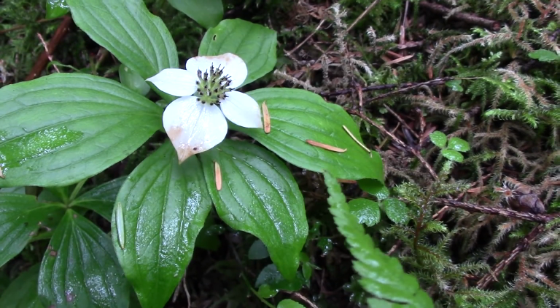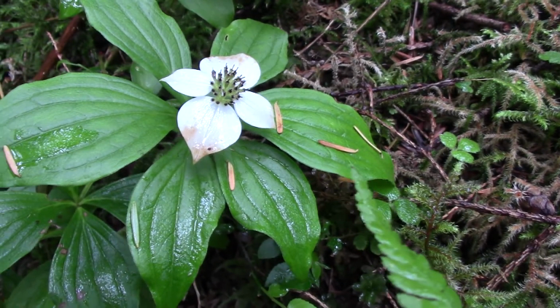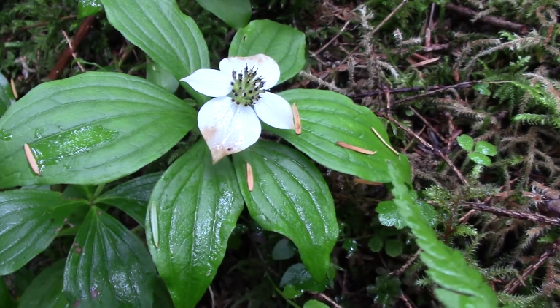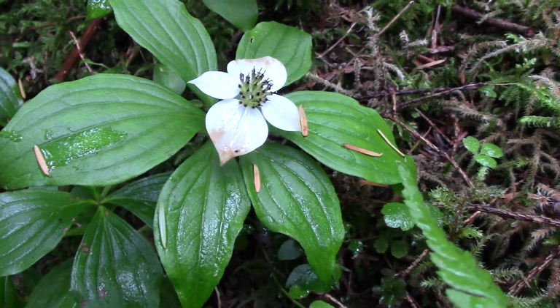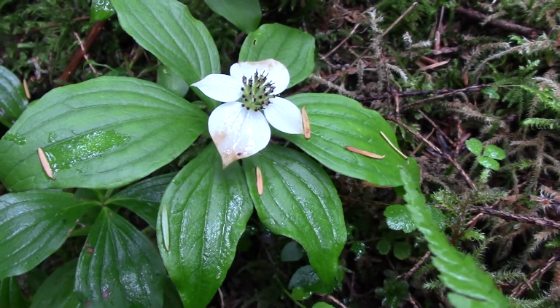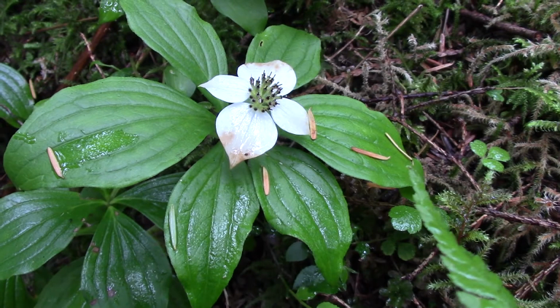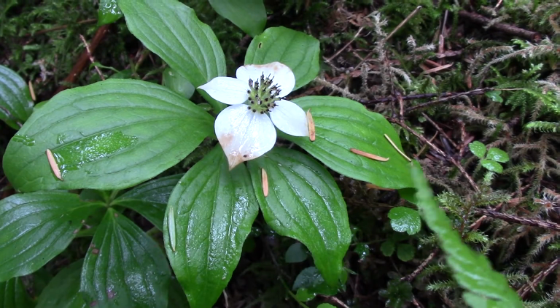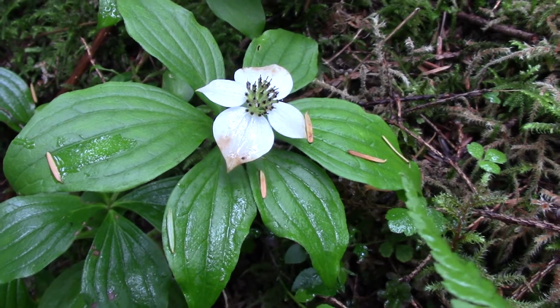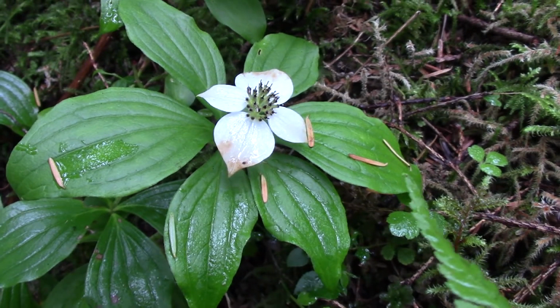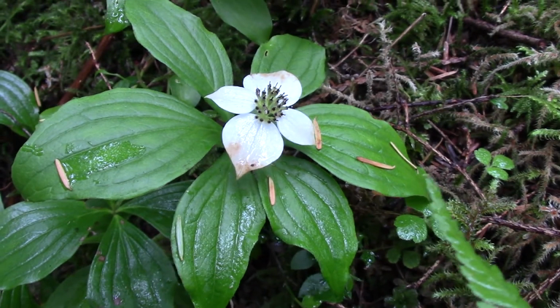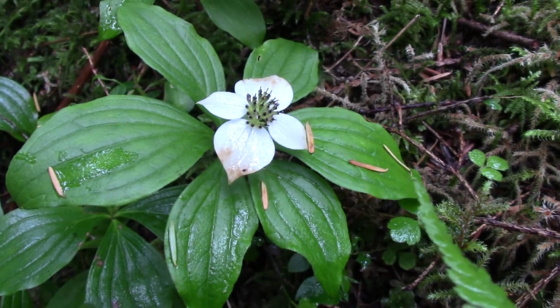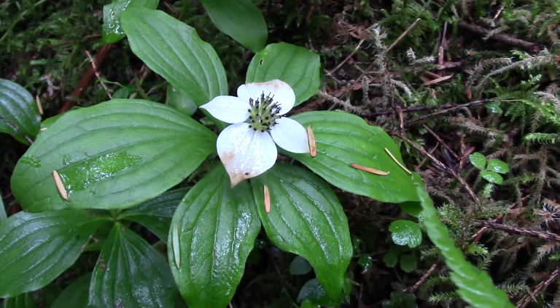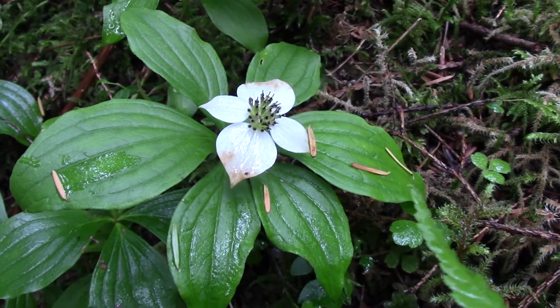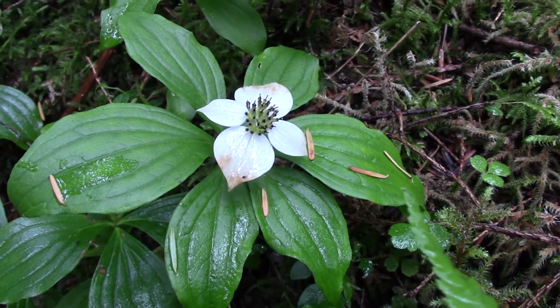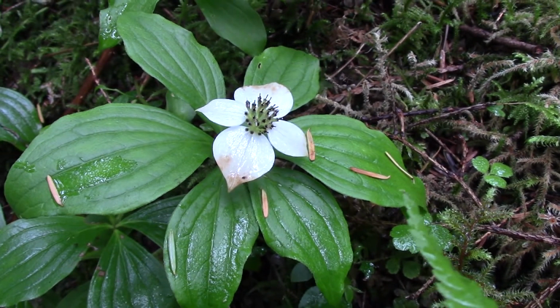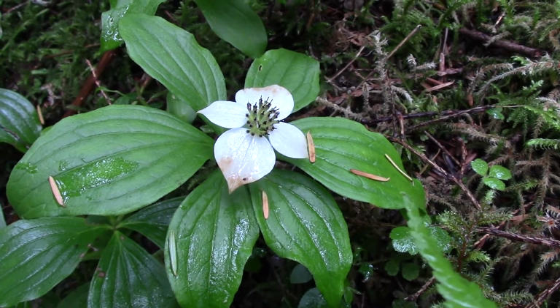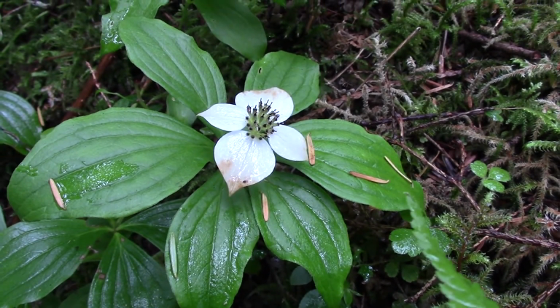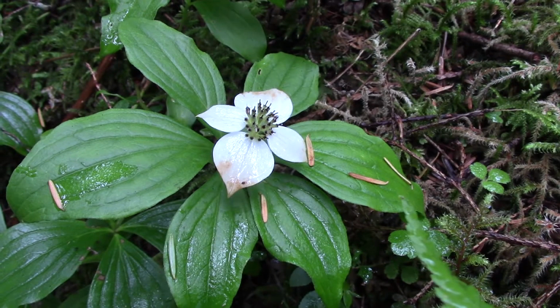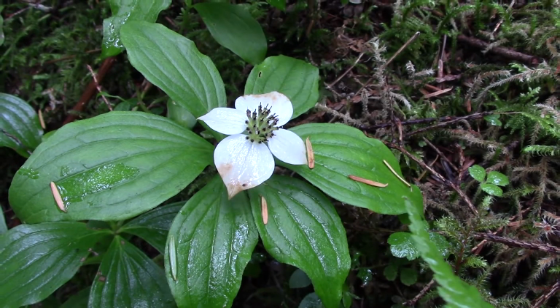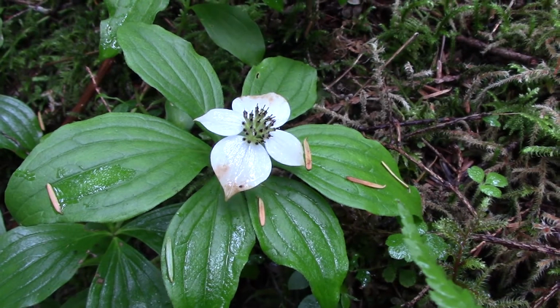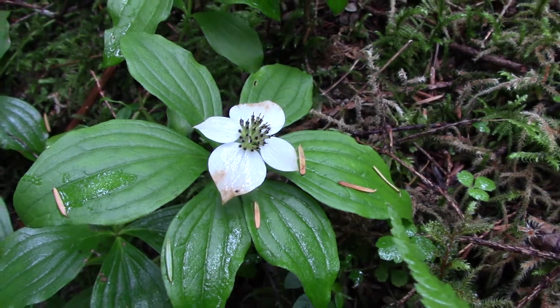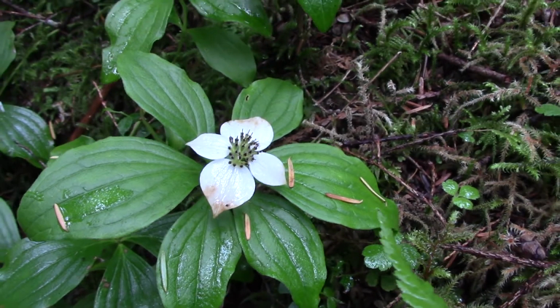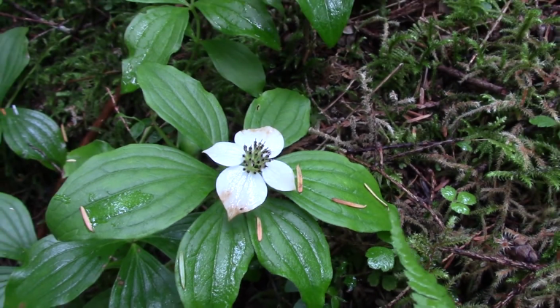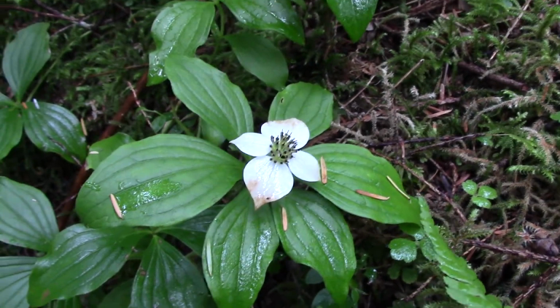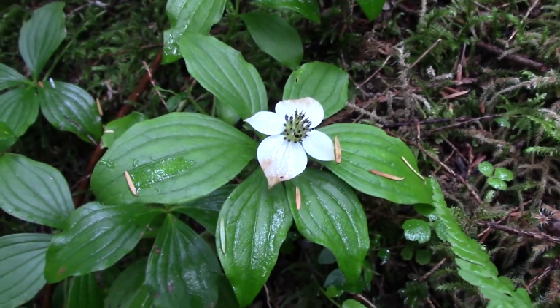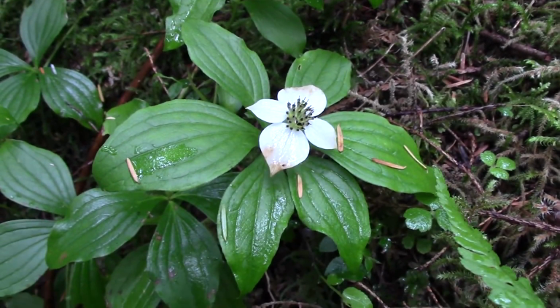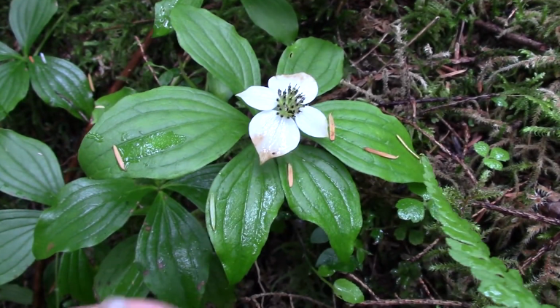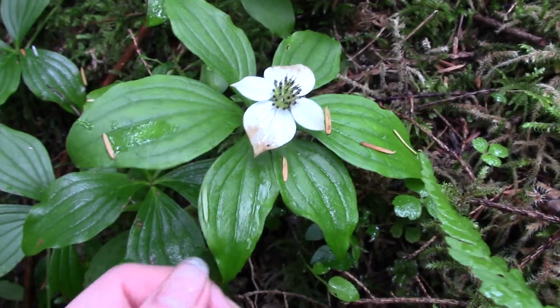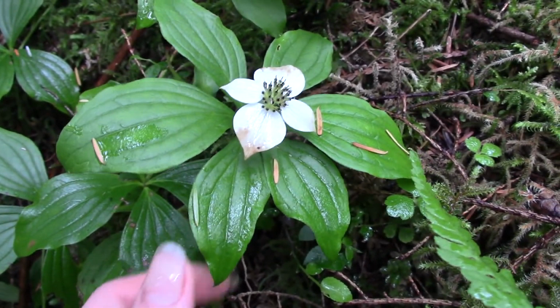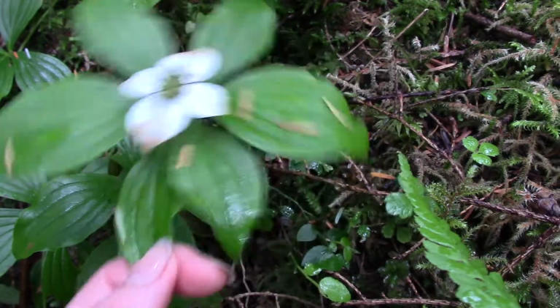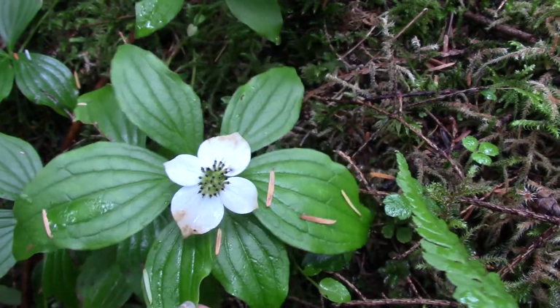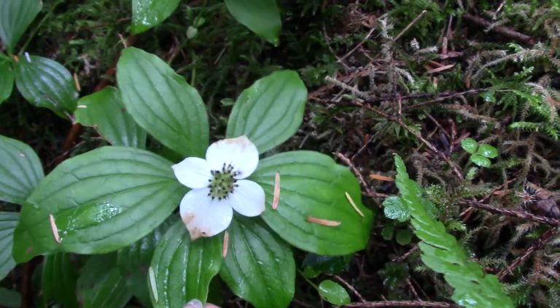If you're ever out walking in the forest, you'll probably come across one of these. It's known as a bunchberry, or Cornus canadensis. They're quite cute little plants. They're perennial, so they come back year after year.